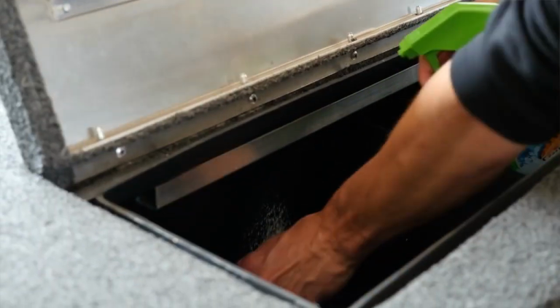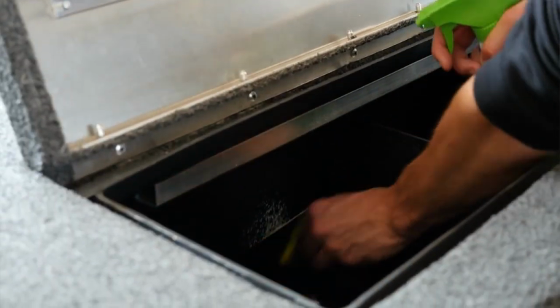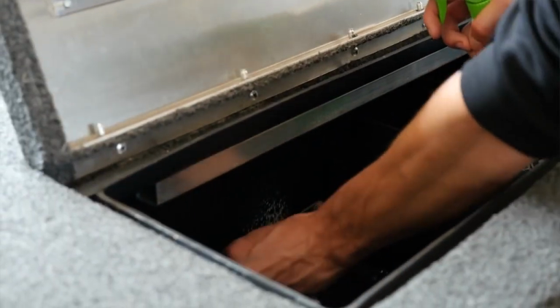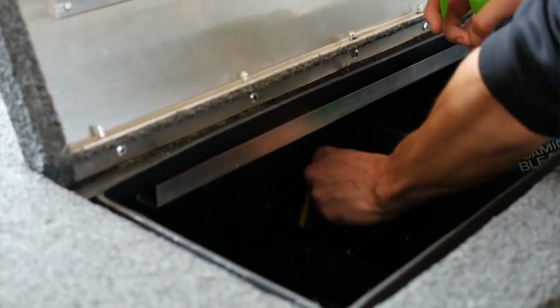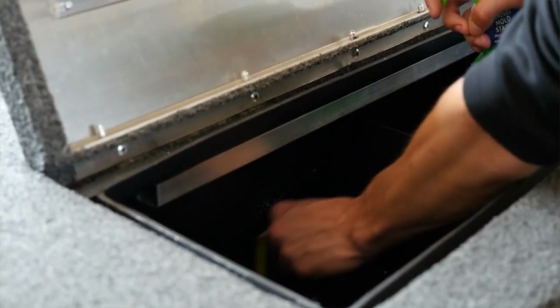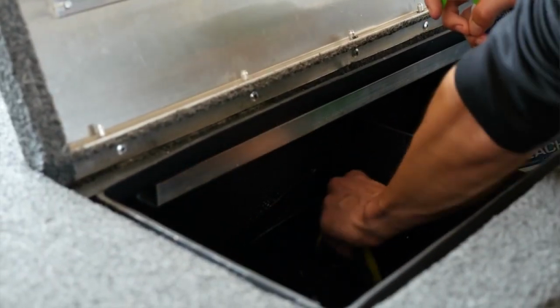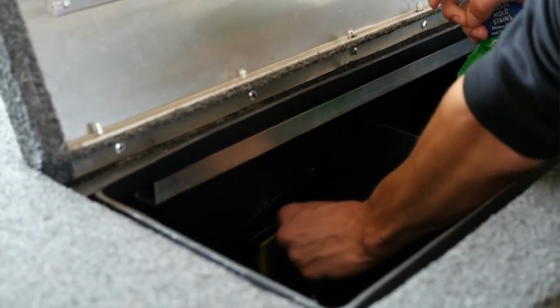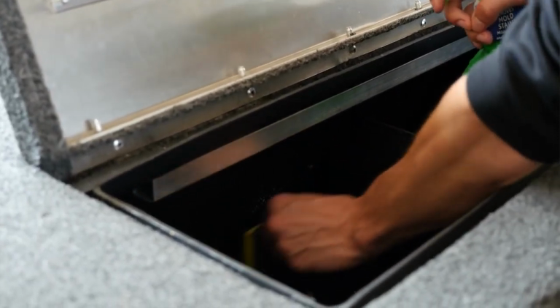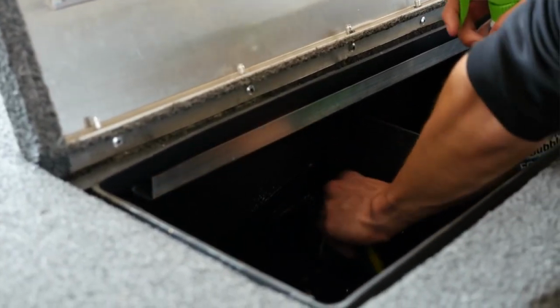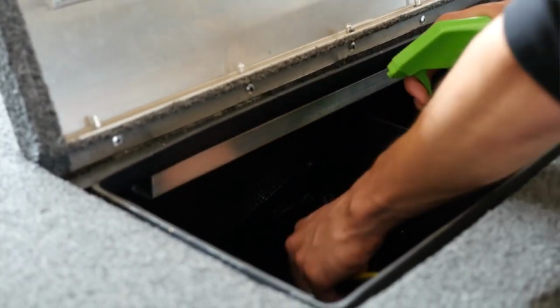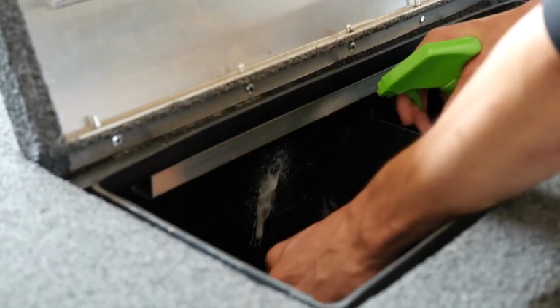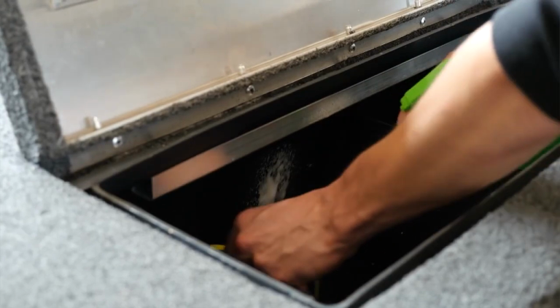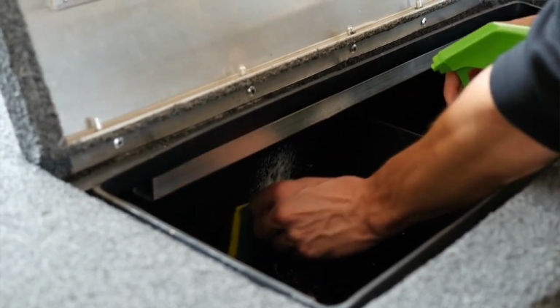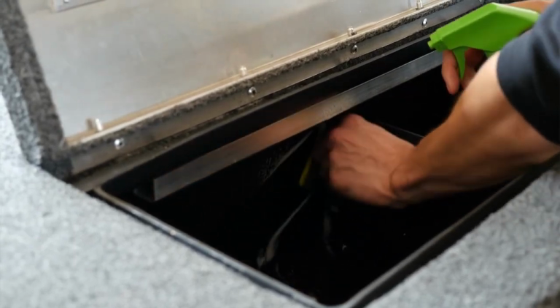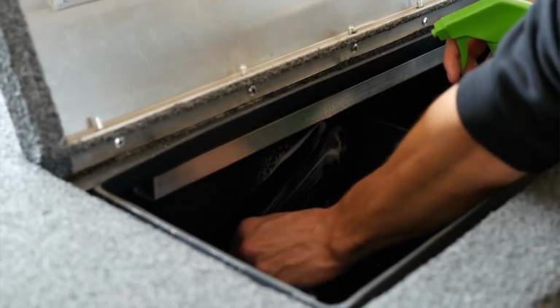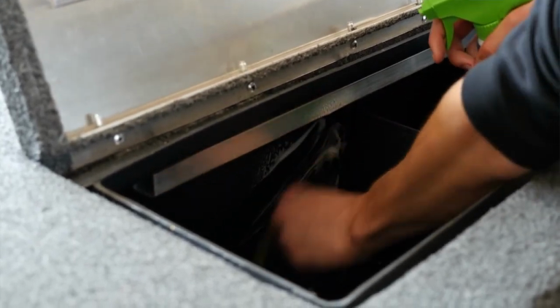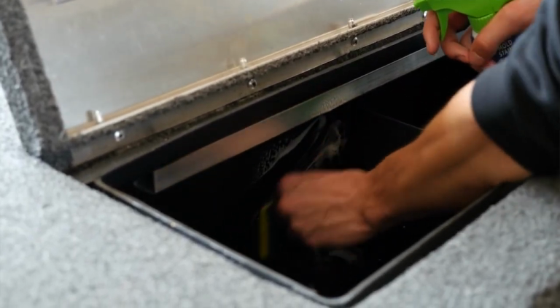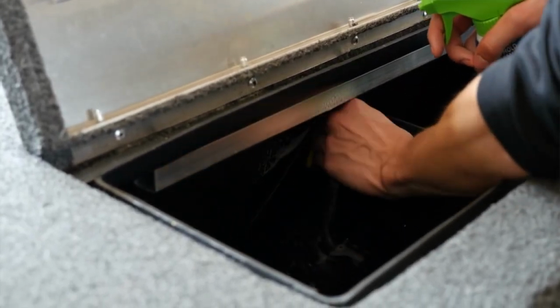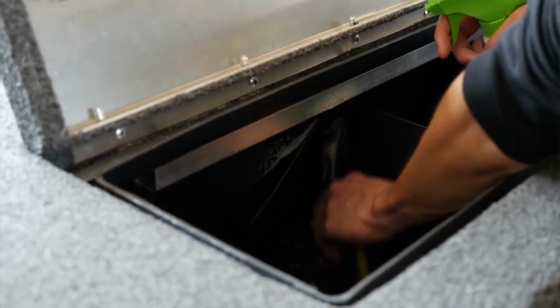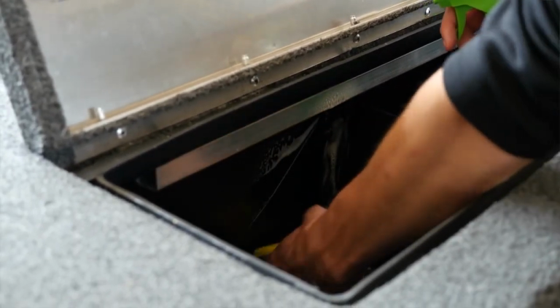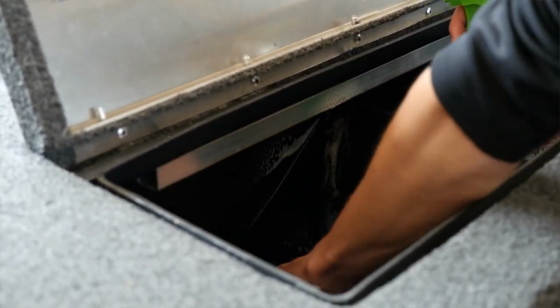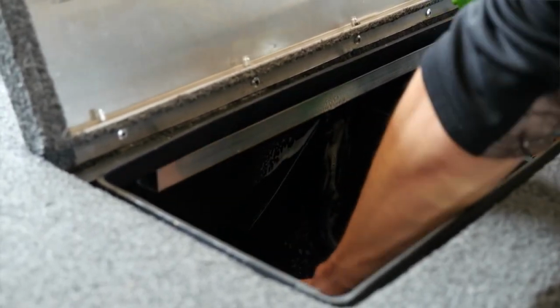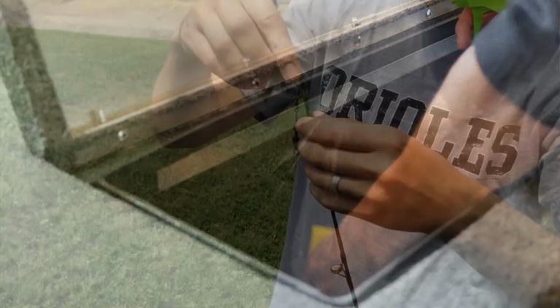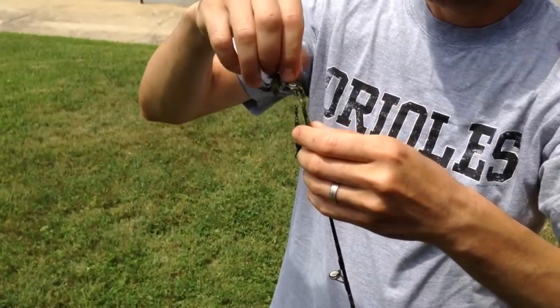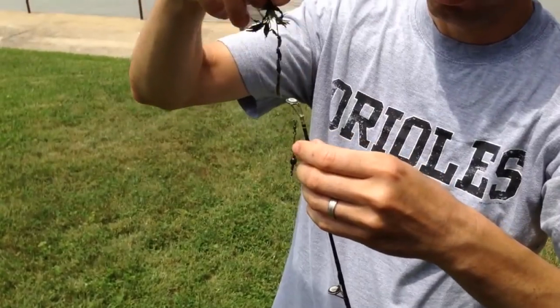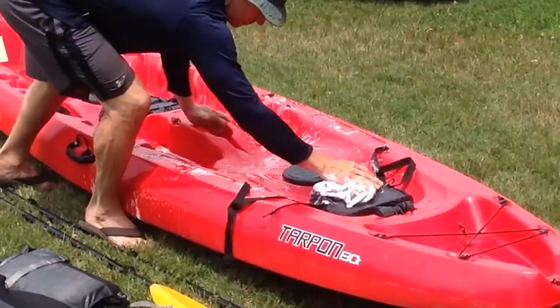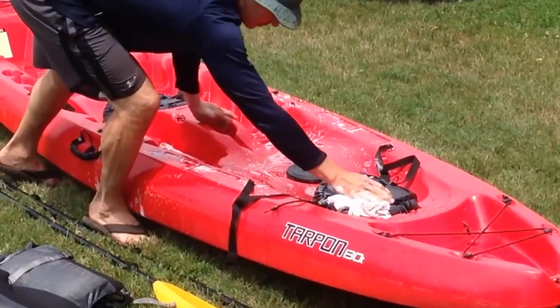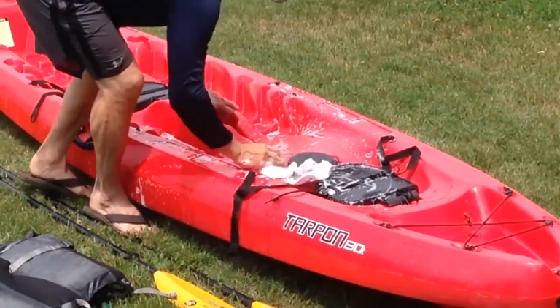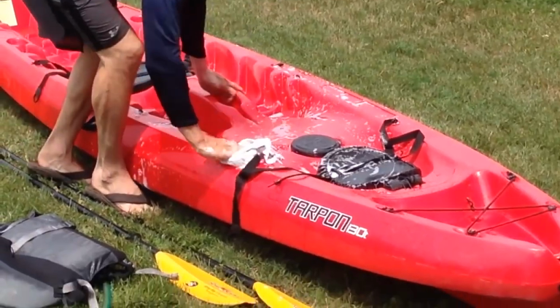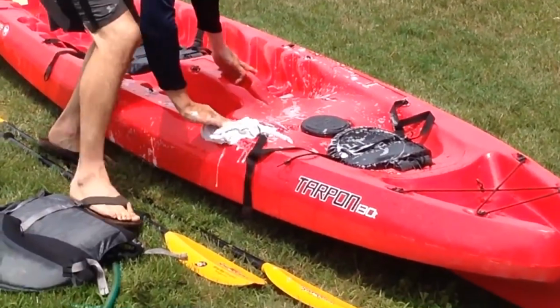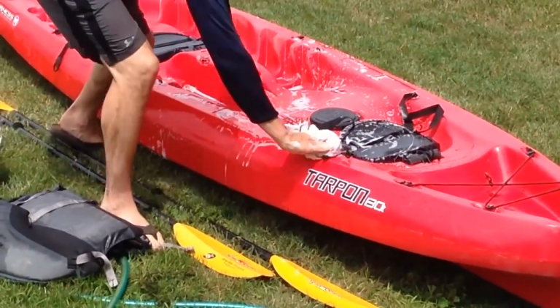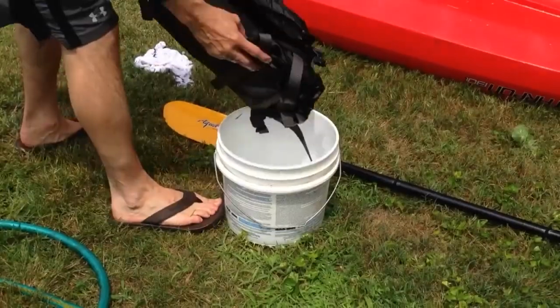Wash live wells with a mild bleach solution to kill plant fragments, fish eggs, and microscopic animals that could have been pumped into the boat. Also be sure to clean your fishing gear, tackle, and other recreational gear.